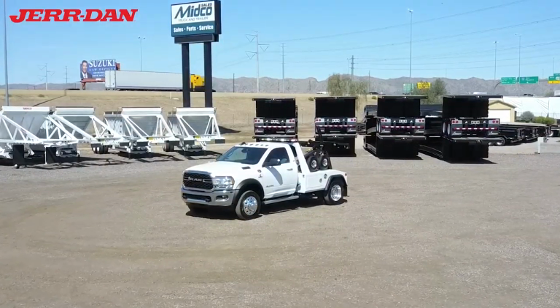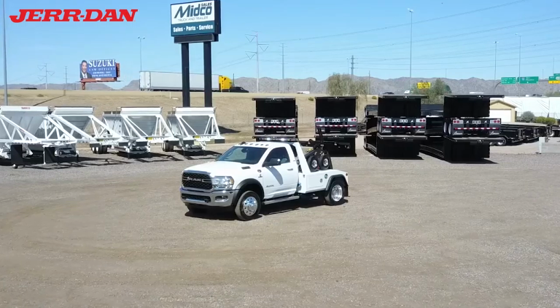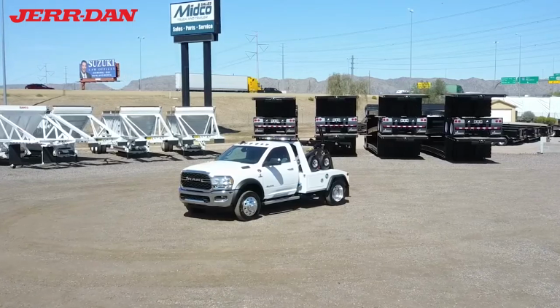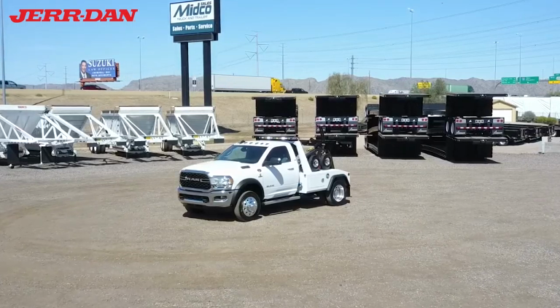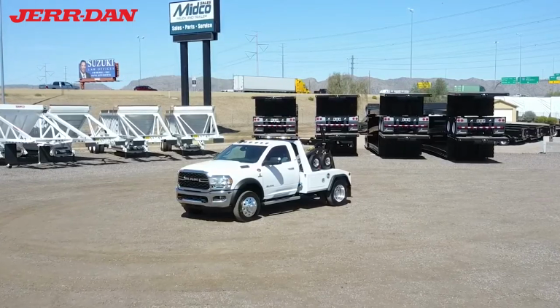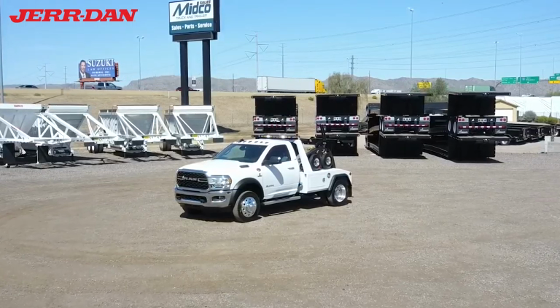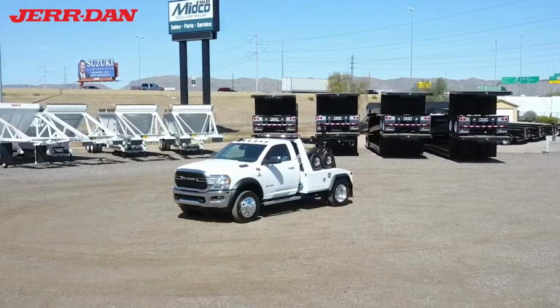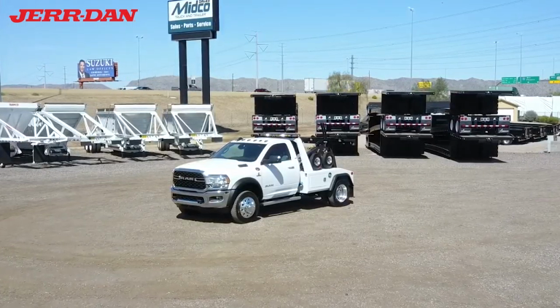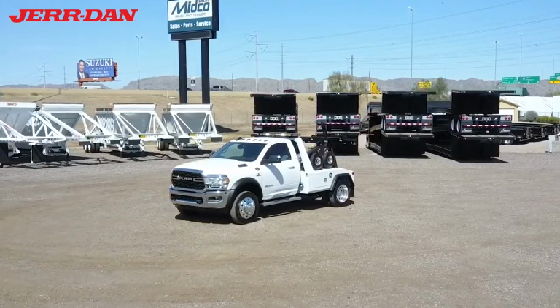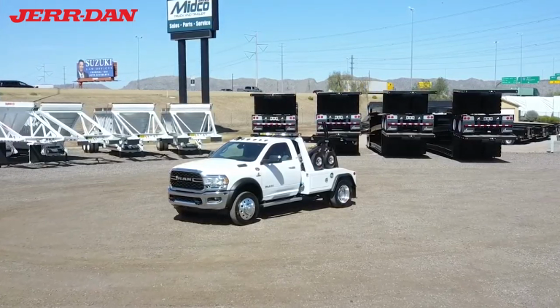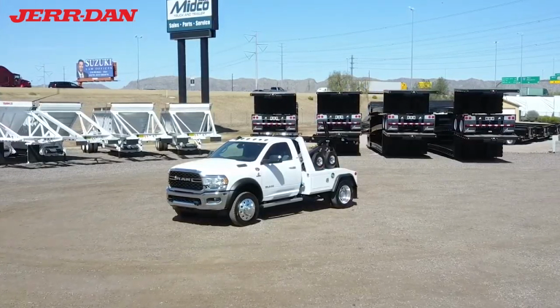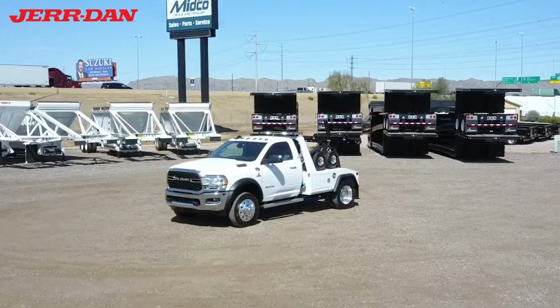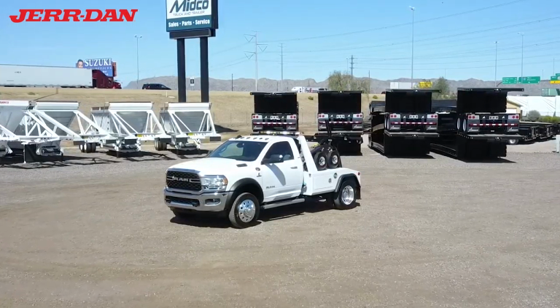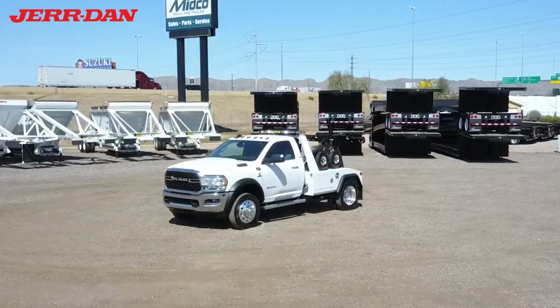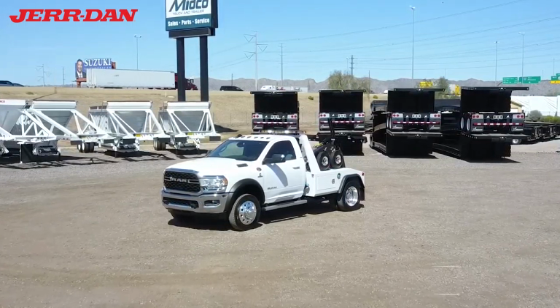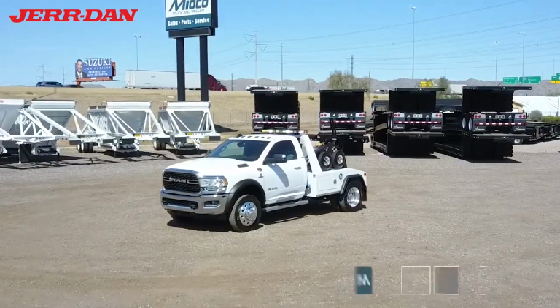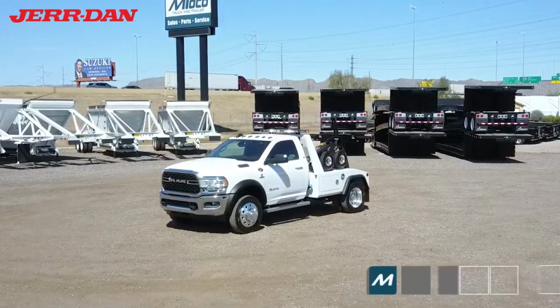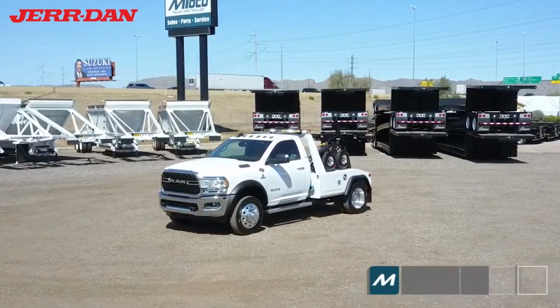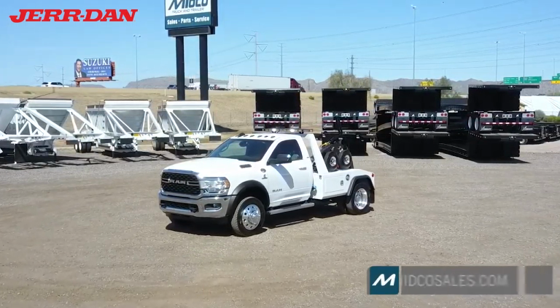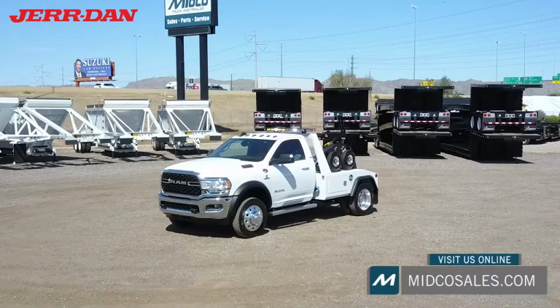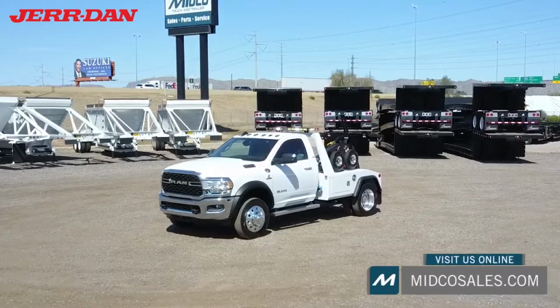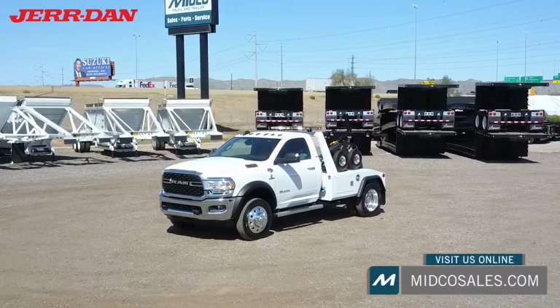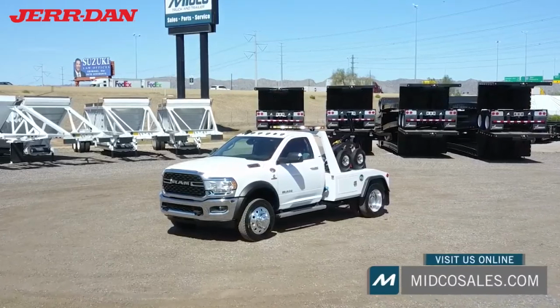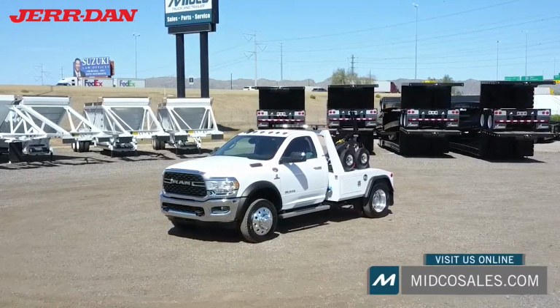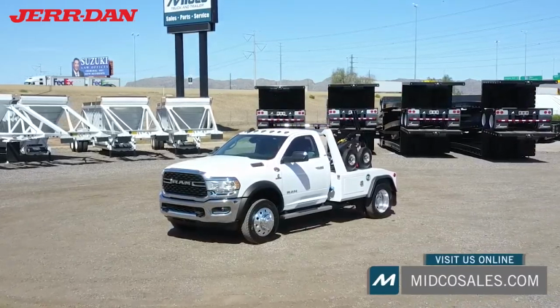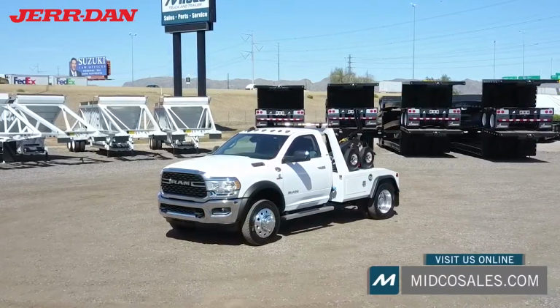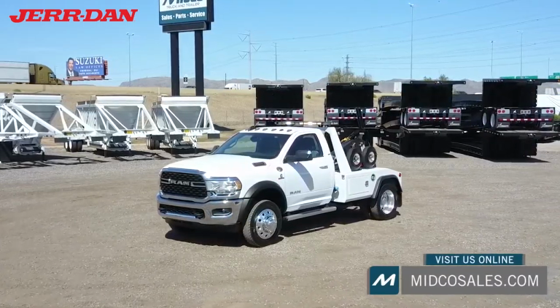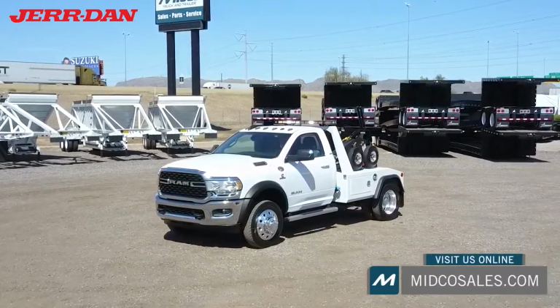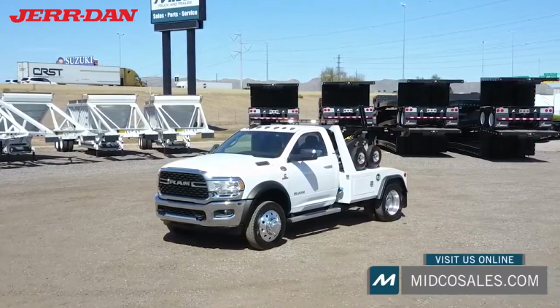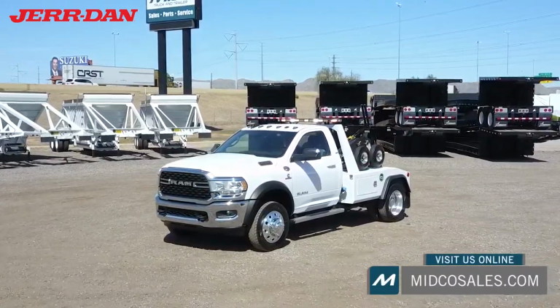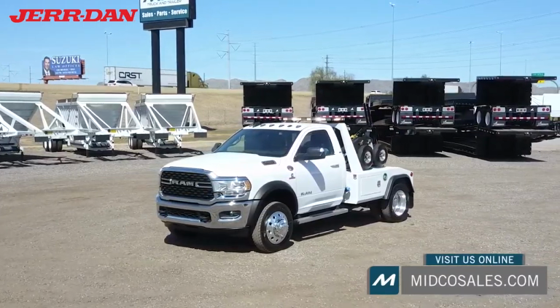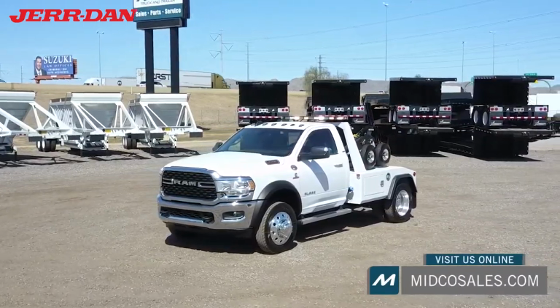Midco Sales is the Jurdan dealer in Arizona. Visit our website to see the full specs of this truck or to learn more about any of the towing and recovery vehicles for sale.